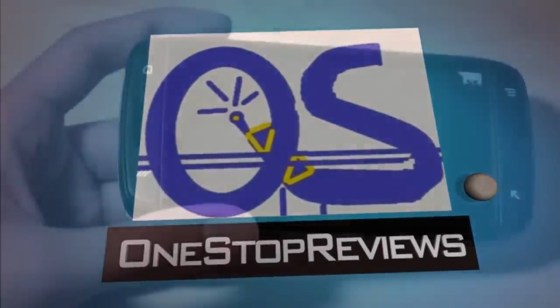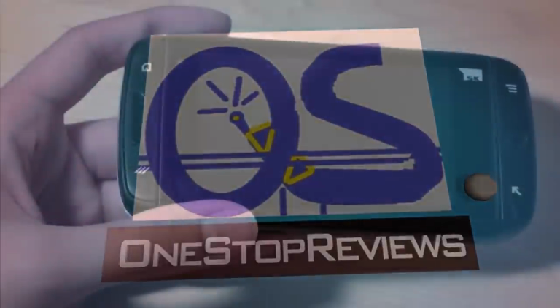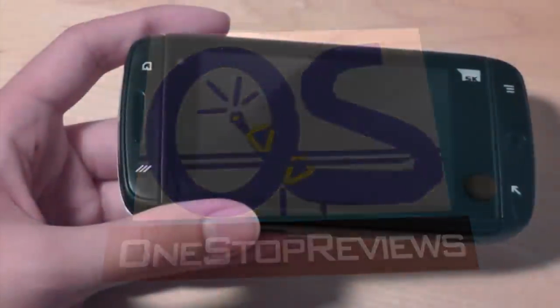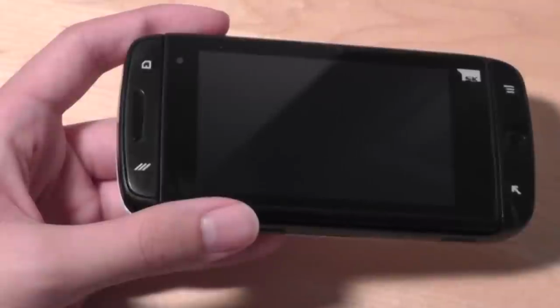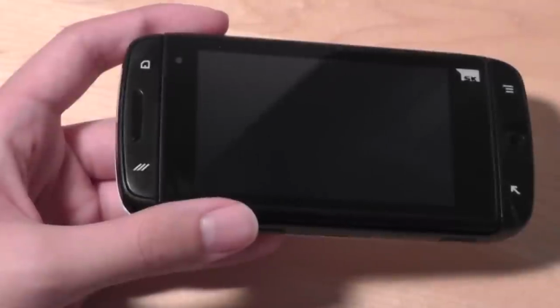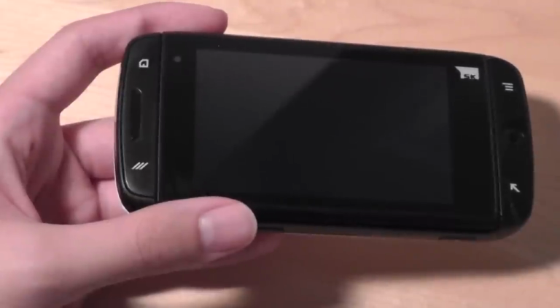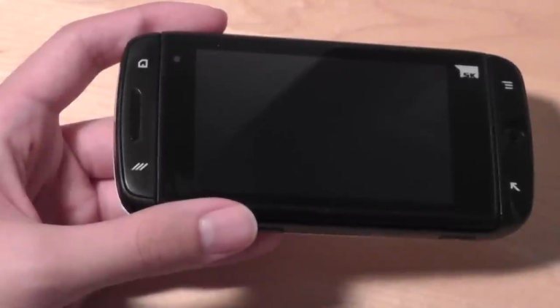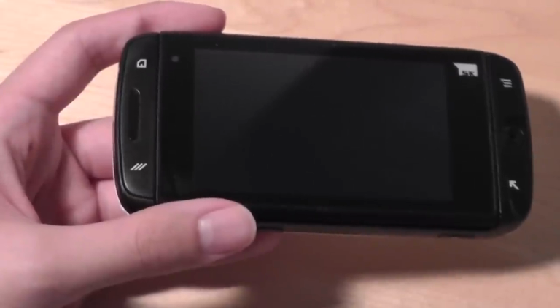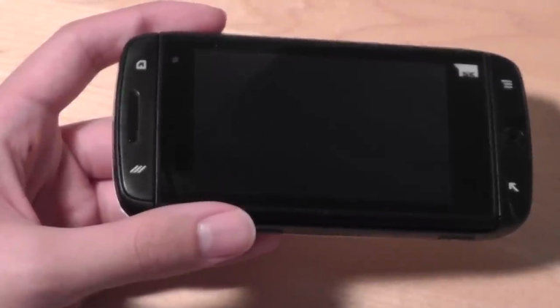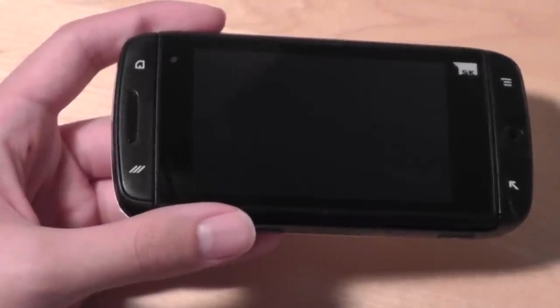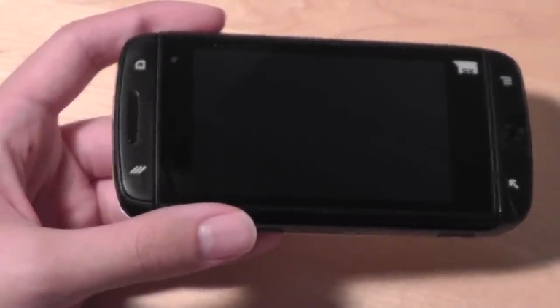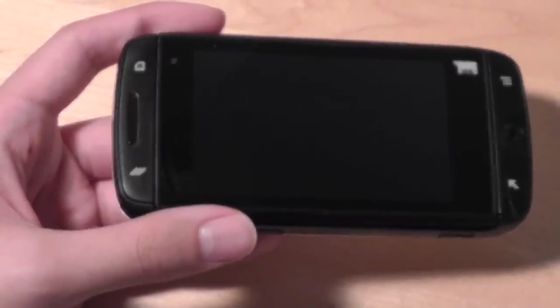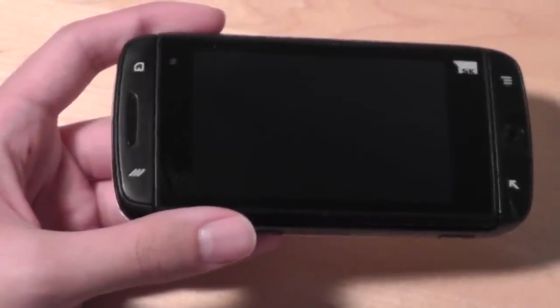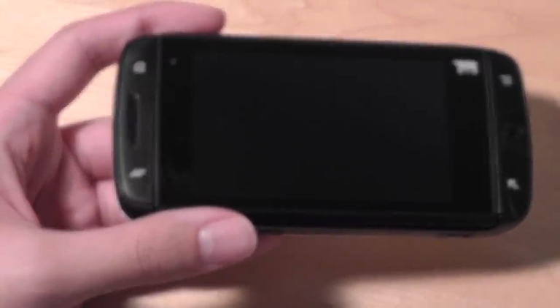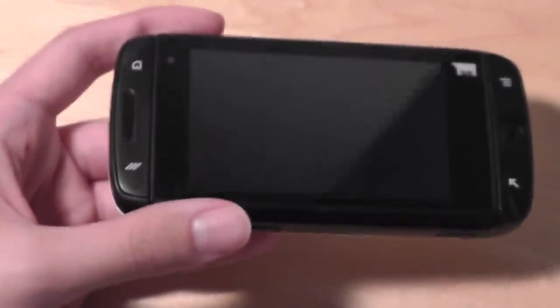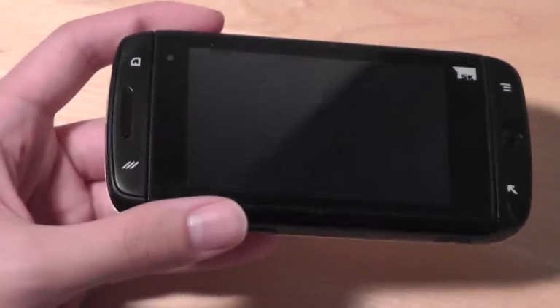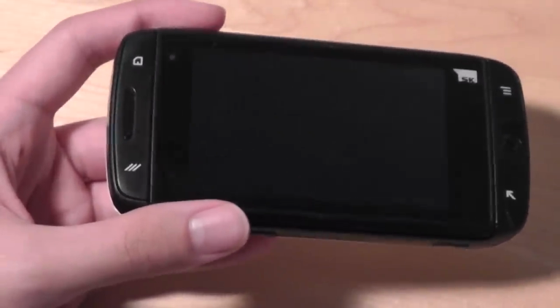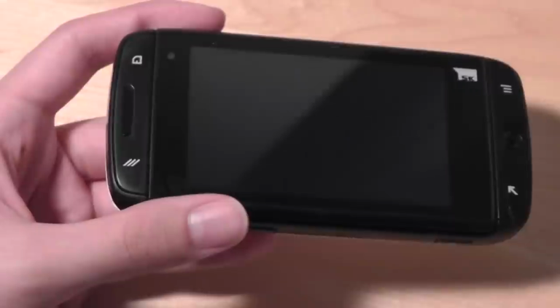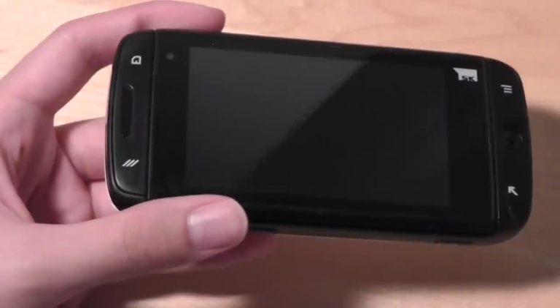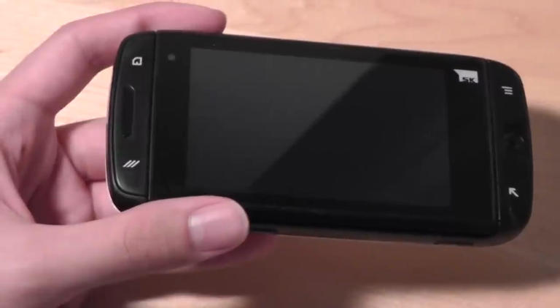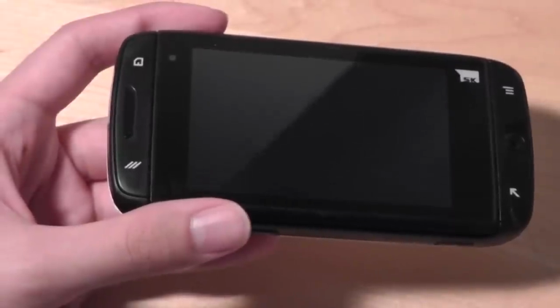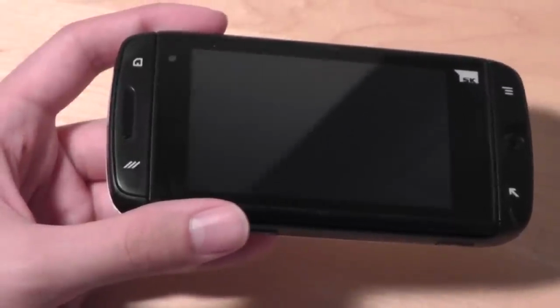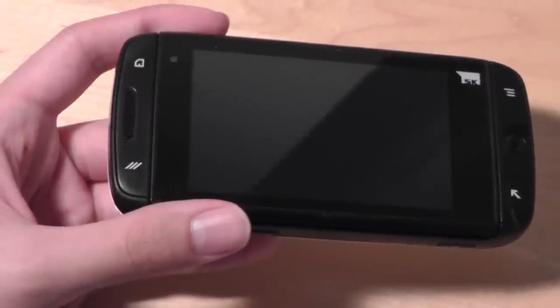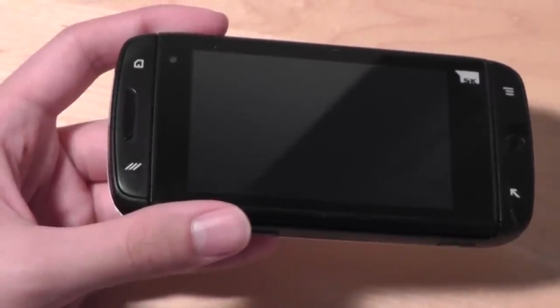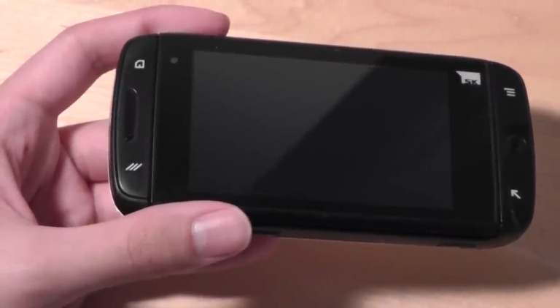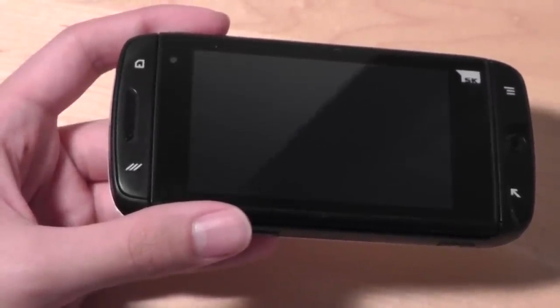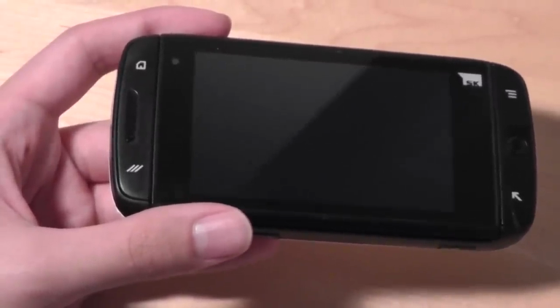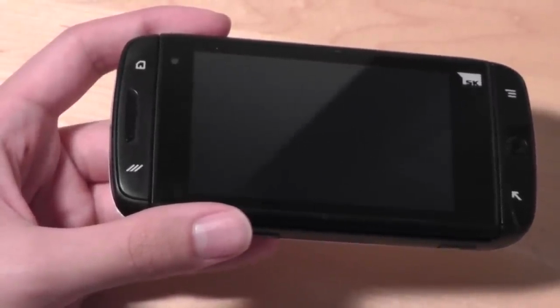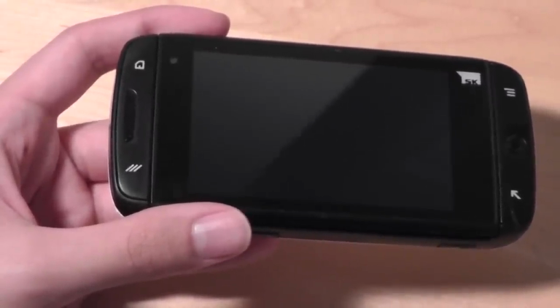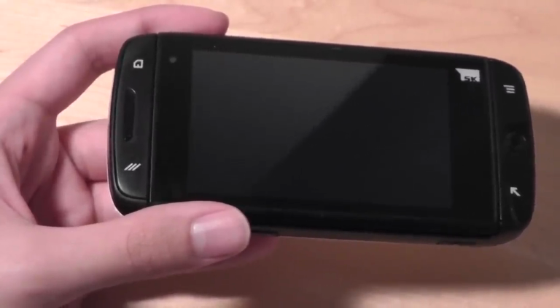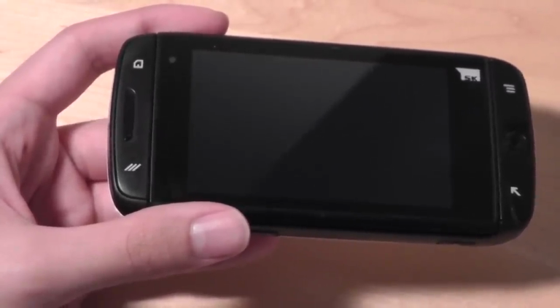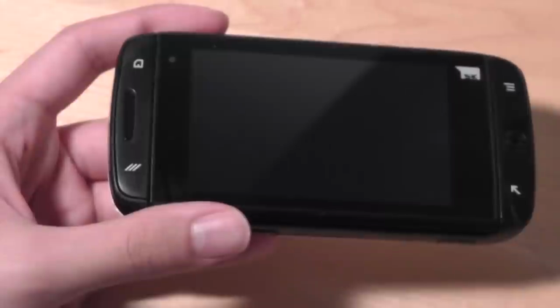Reviewing the Sharp Aquos Crystal has made me quite nostalgic about past Sidekick devices. I thought it would be an appropriate time to give a retro review of the Sidekick 4G — the last ever Sidekick phone released. It has 4G LTE support and comes on contract with T-Mobile here in the United States.